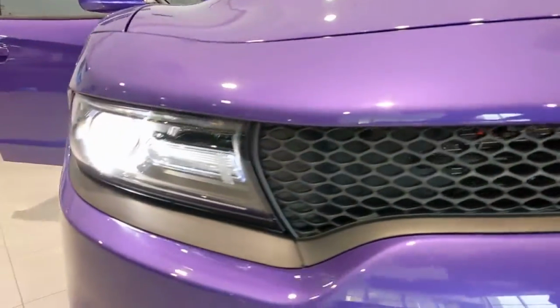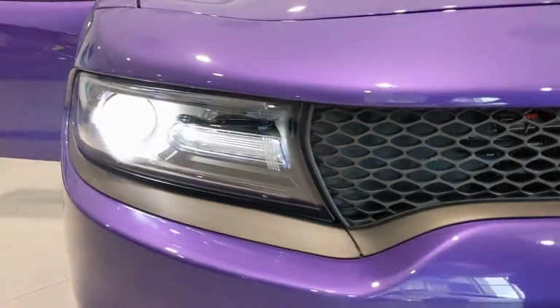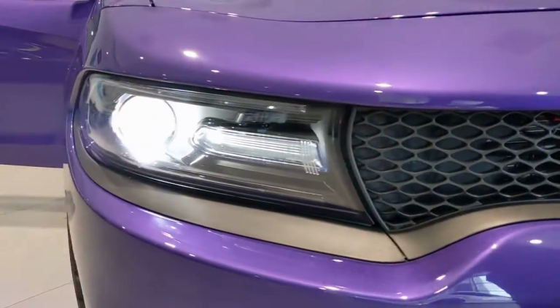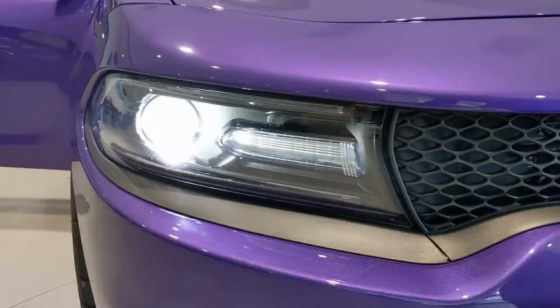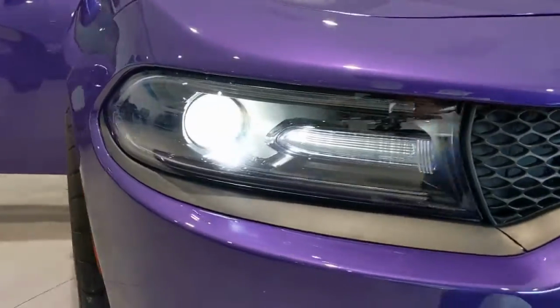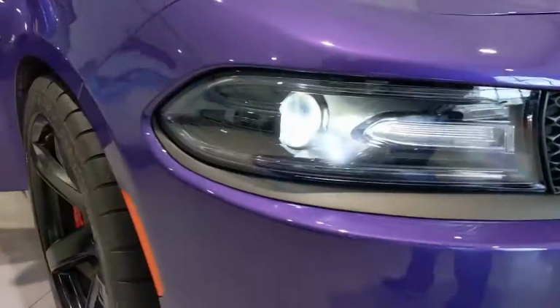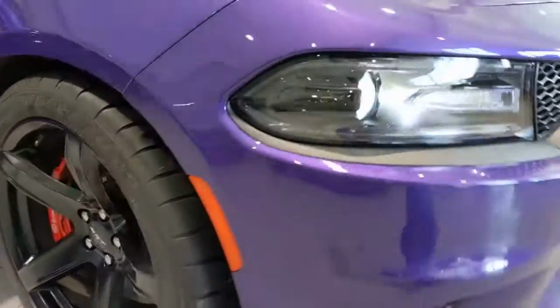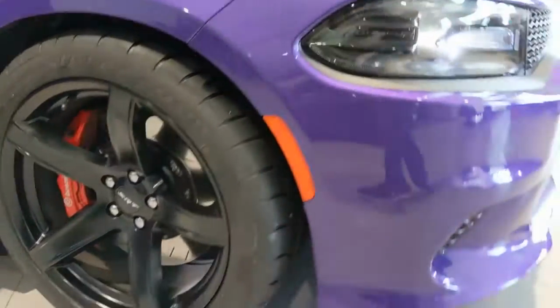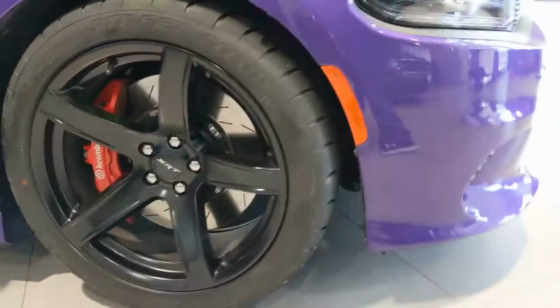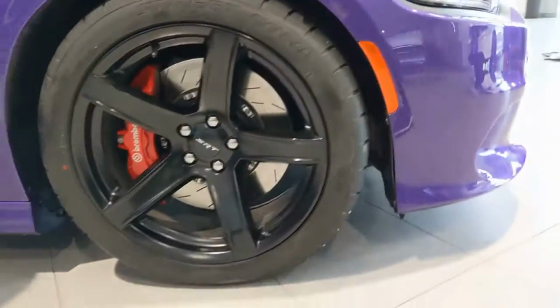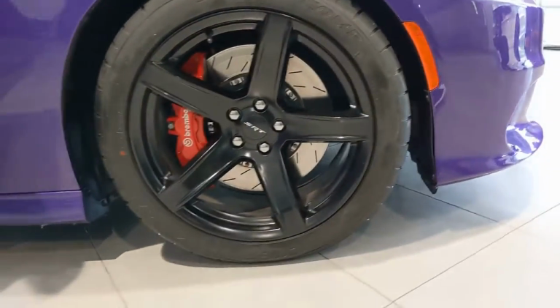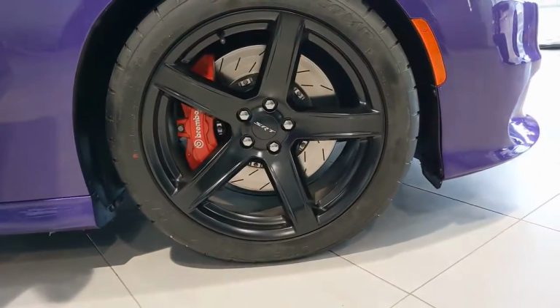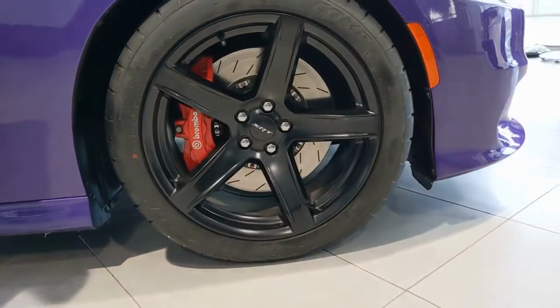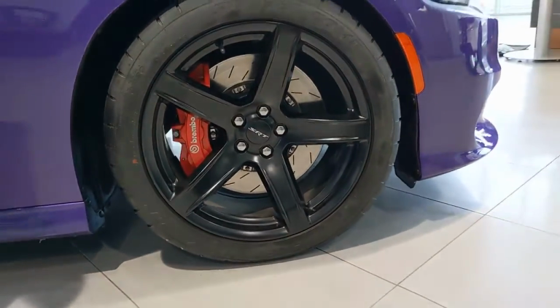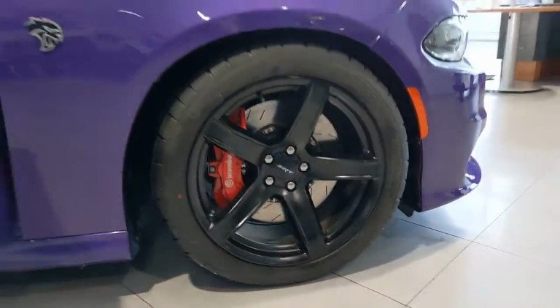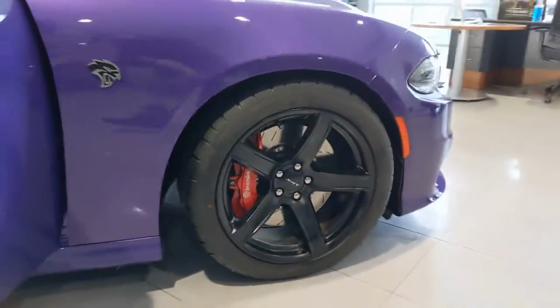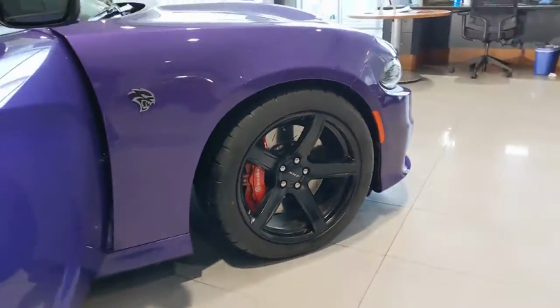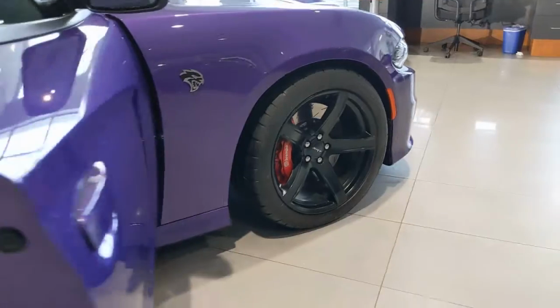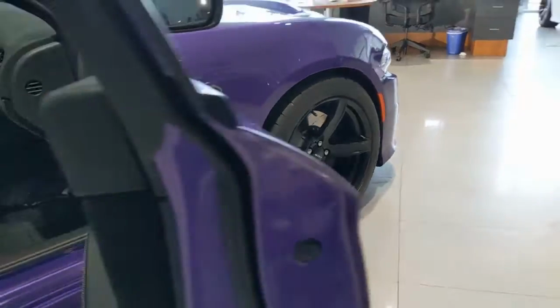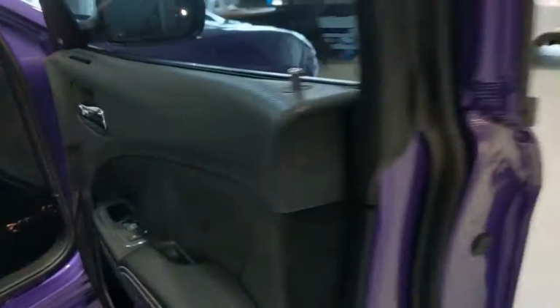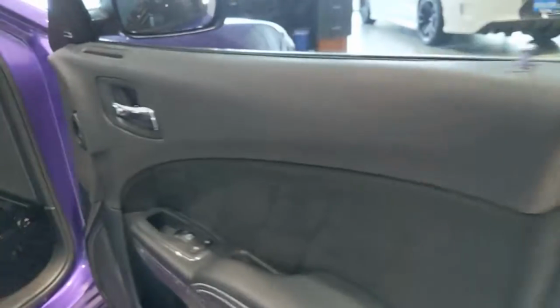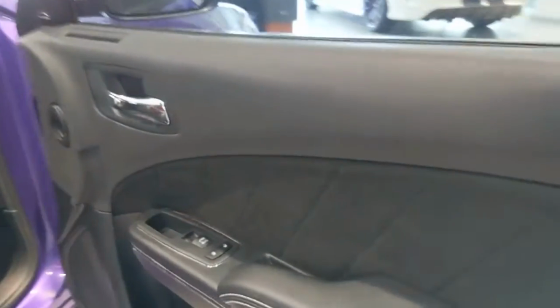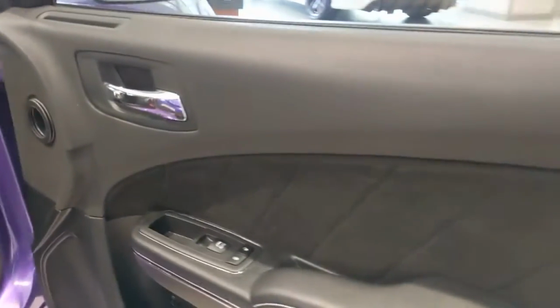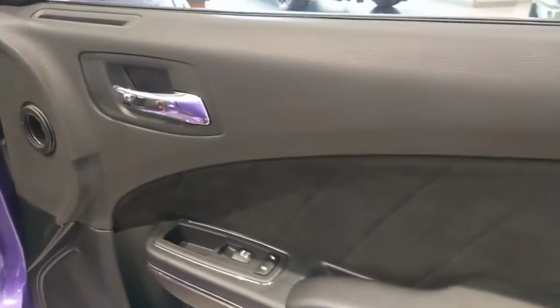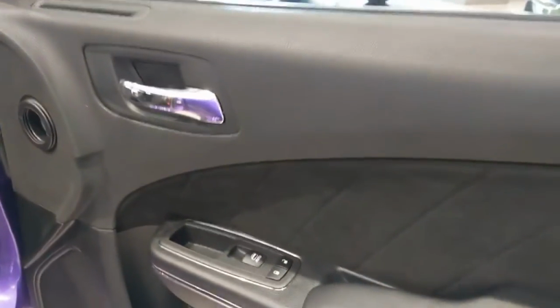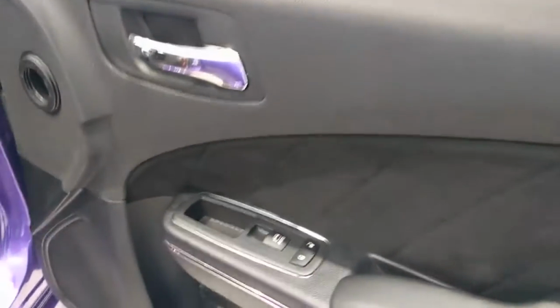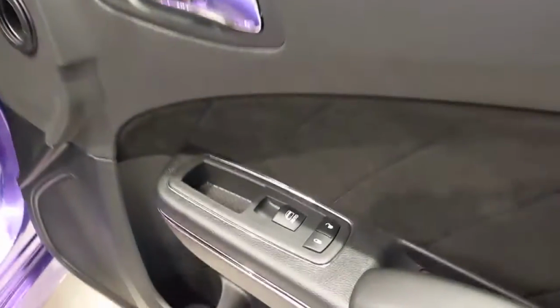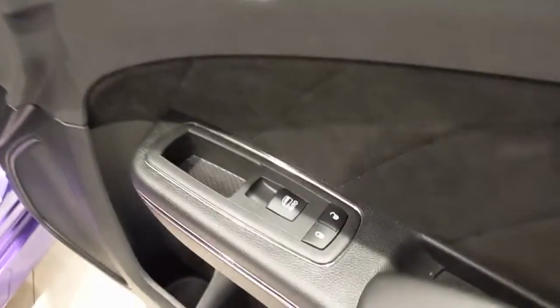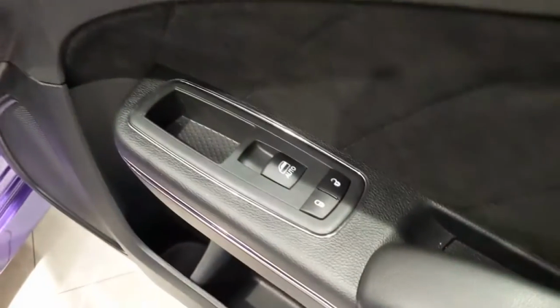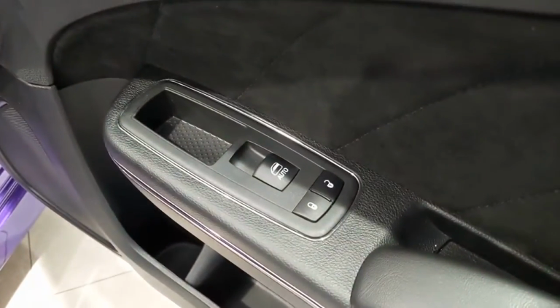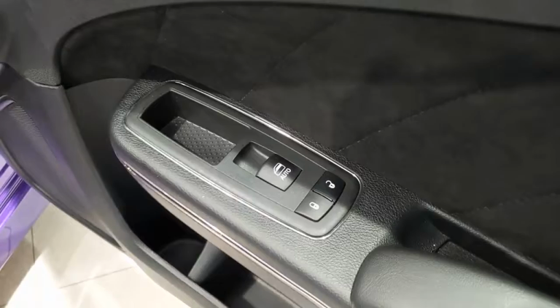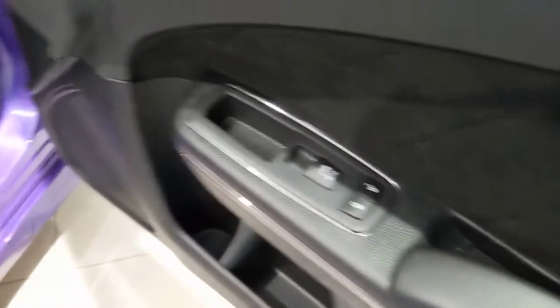The Dodge Charger — the powerful high-performance muscle car with four-door convenience, technology that keeps you safe and connected, and surprising fuel efficiency. These are just some of the great options this vehicle comes with.